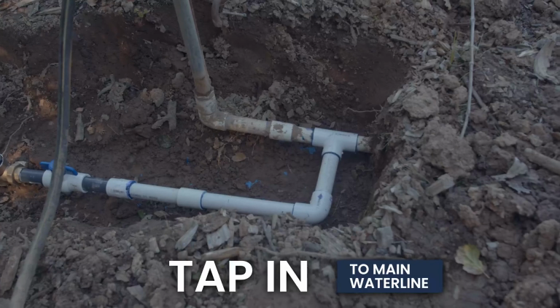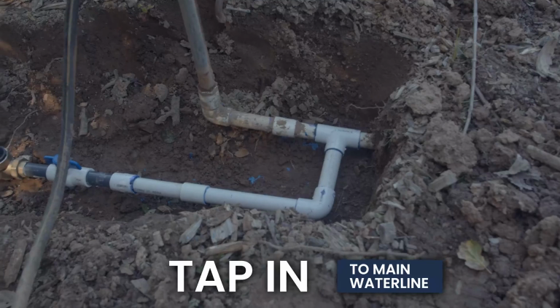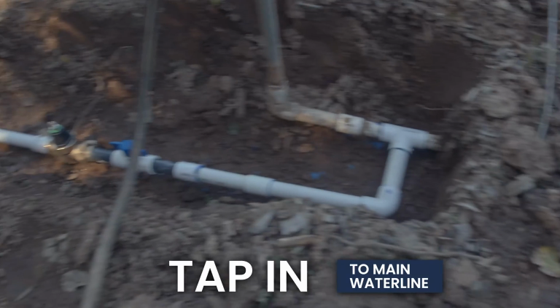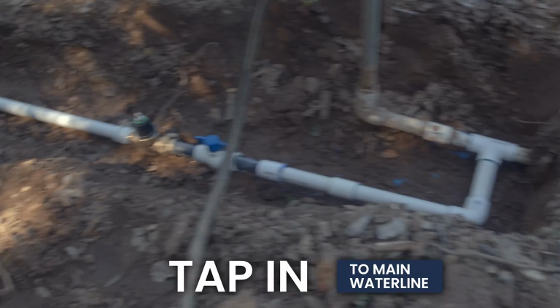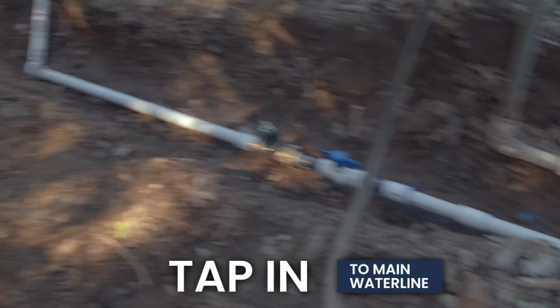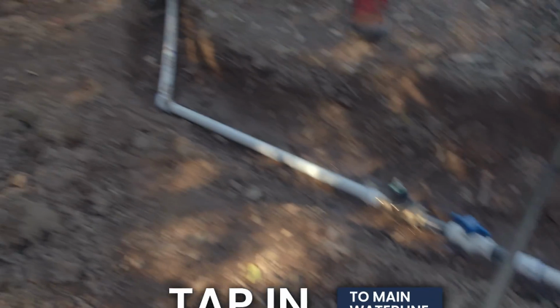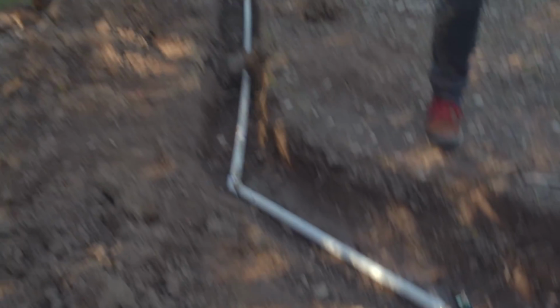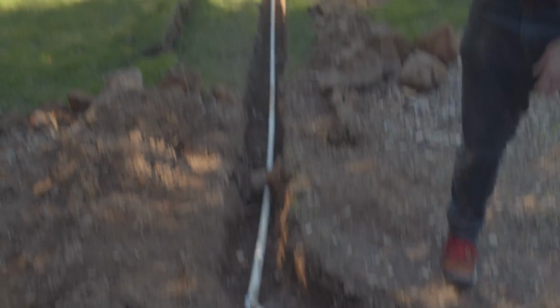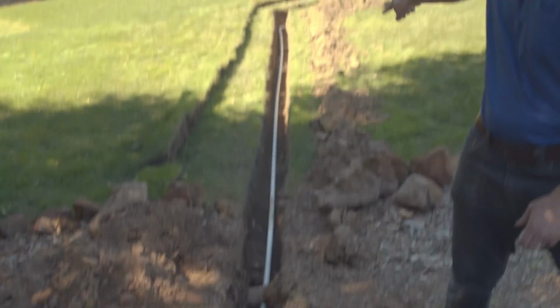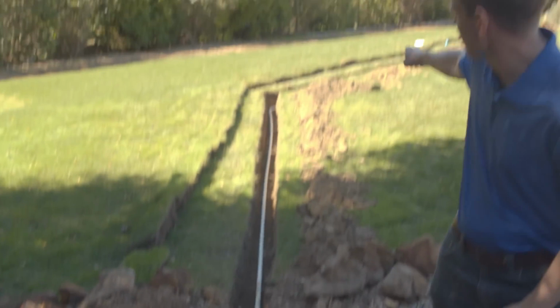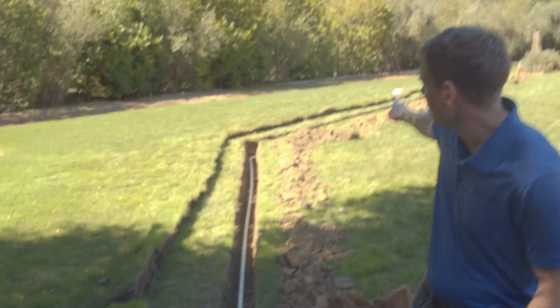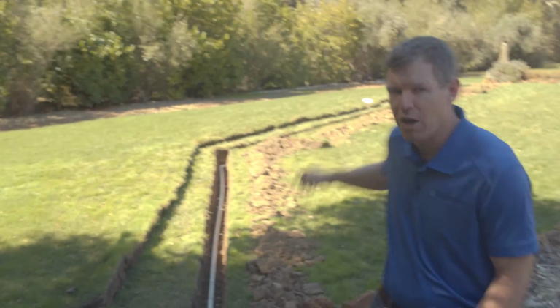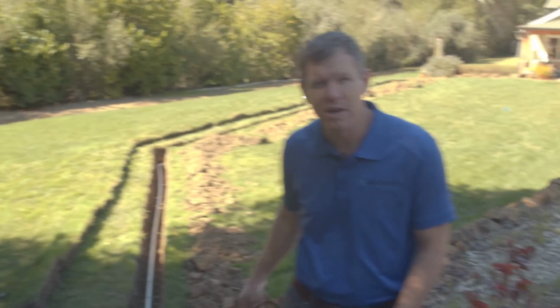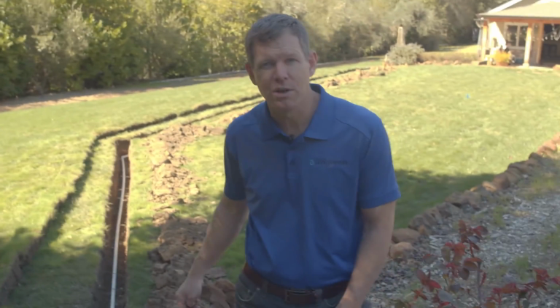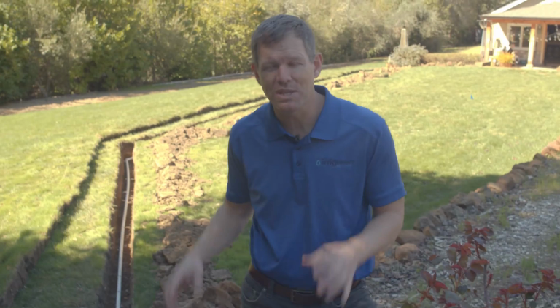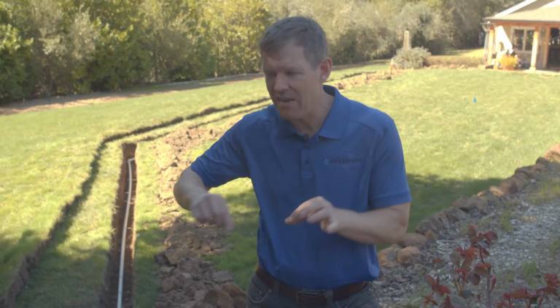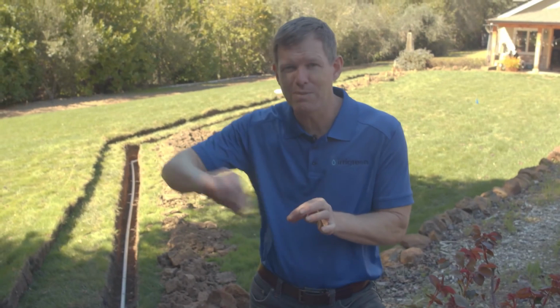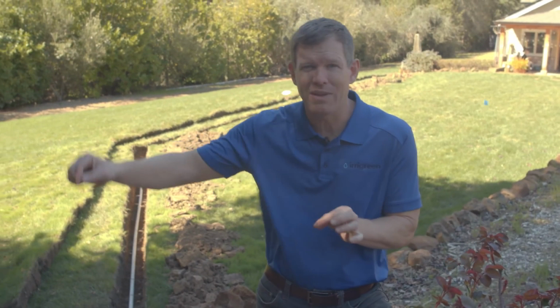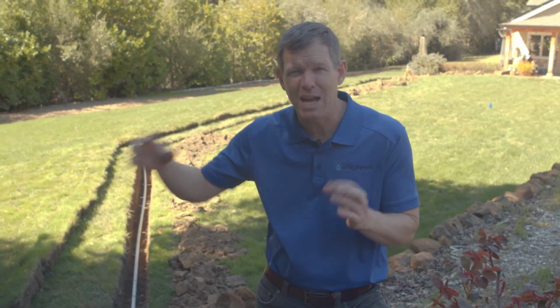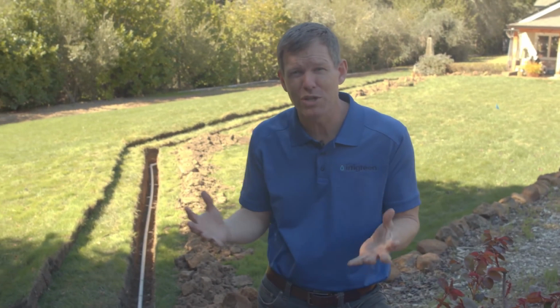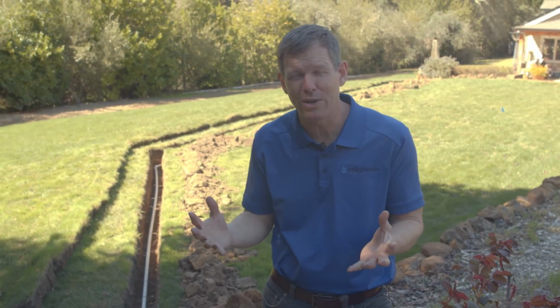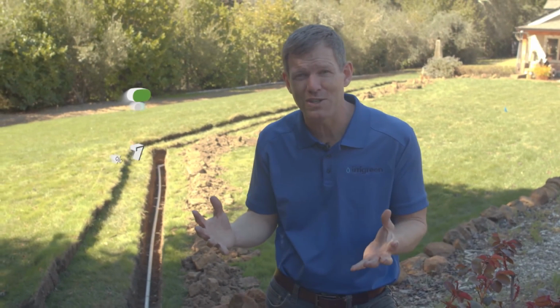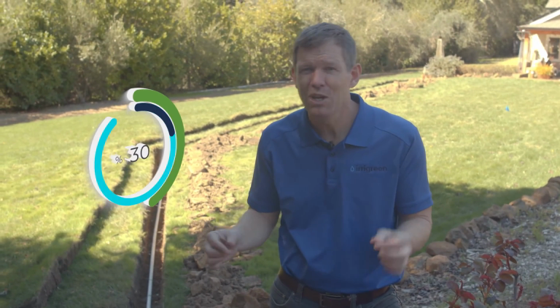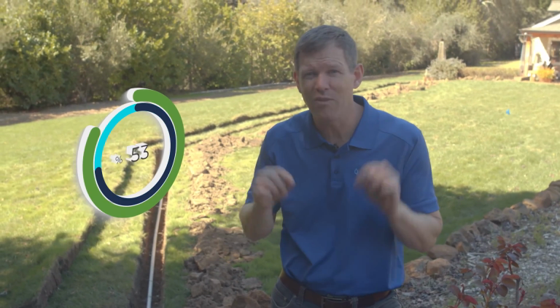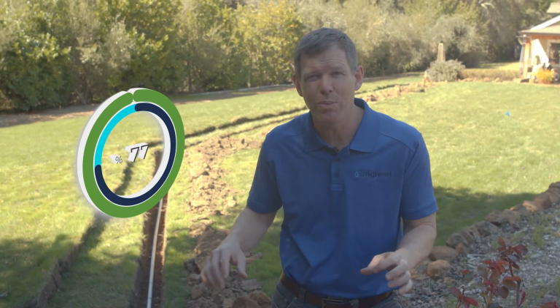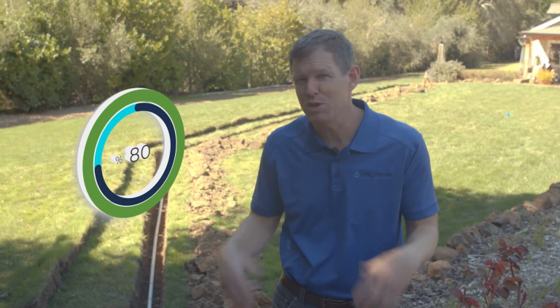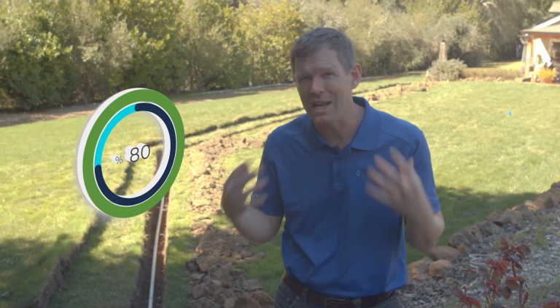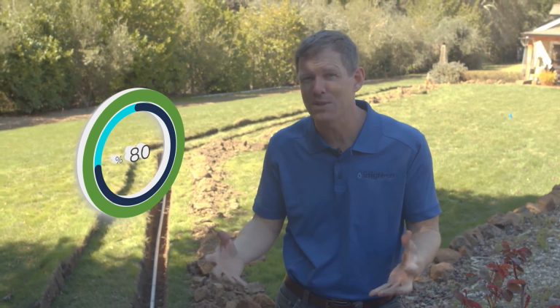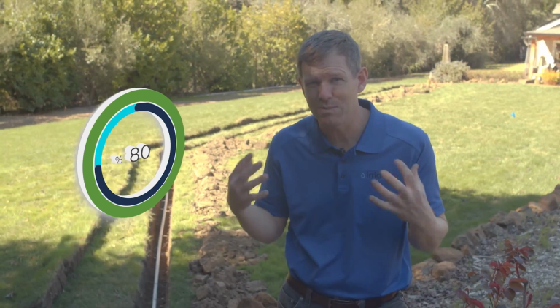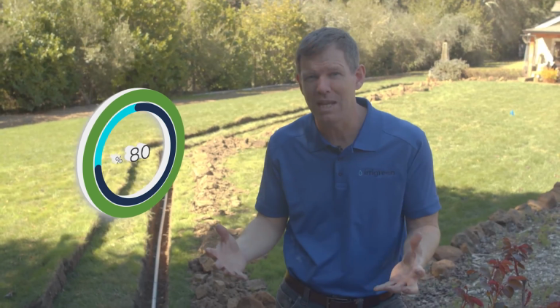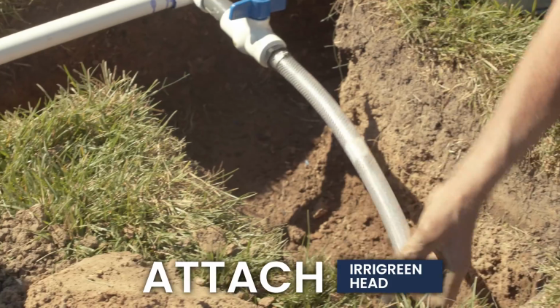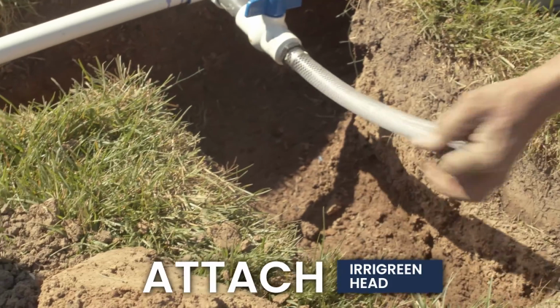We've trenched all the way down and this is going to go to each of the Erogreen sprinklers all the way down the yard. So instead of having pipes all around the outside with a traditional irrigation system, you just have one pipe, which means about 80% less pipe and 80% less digging.